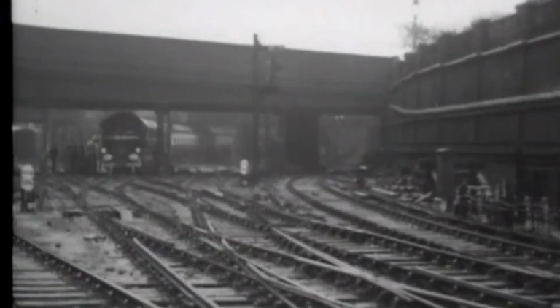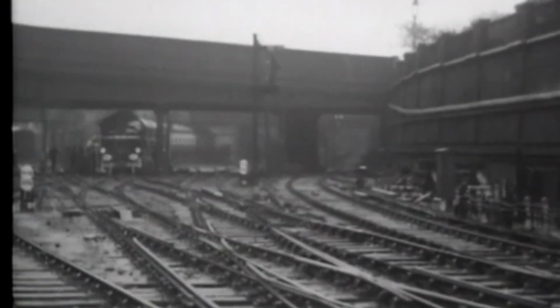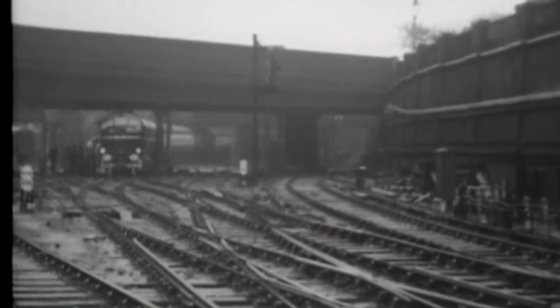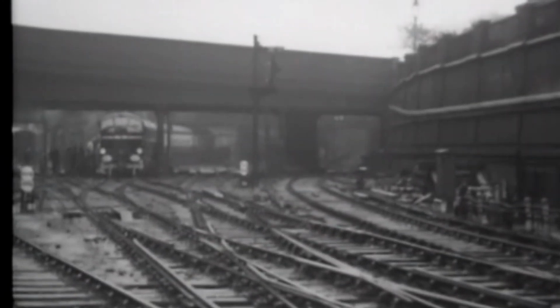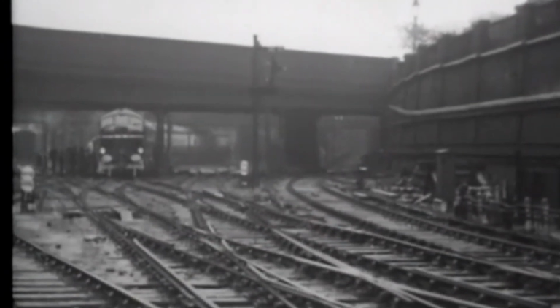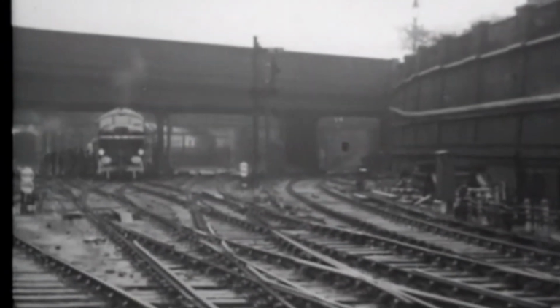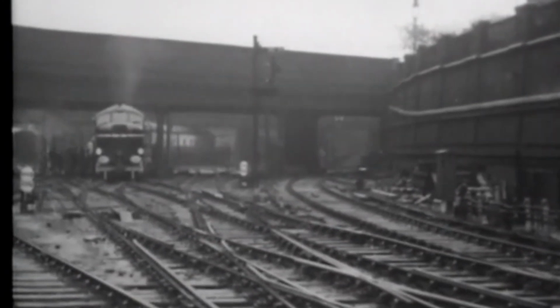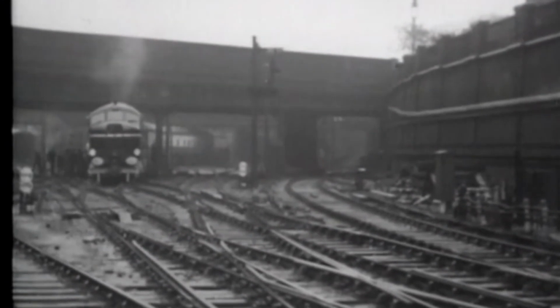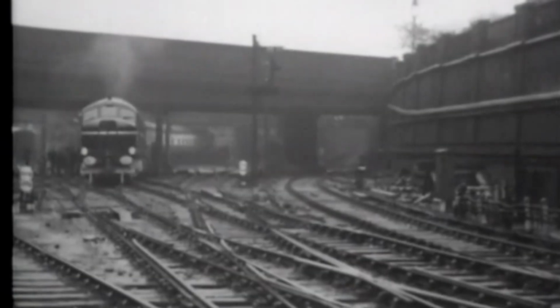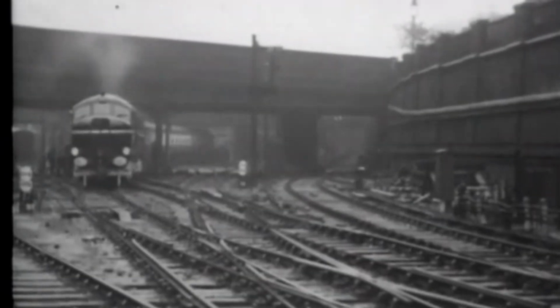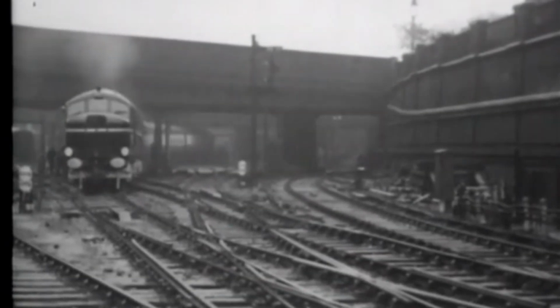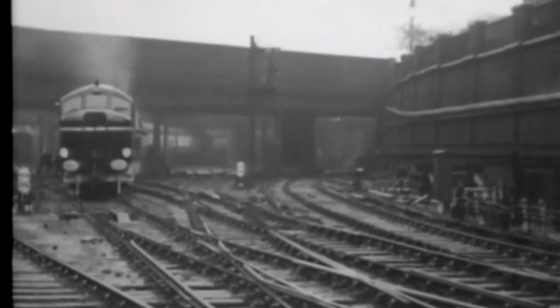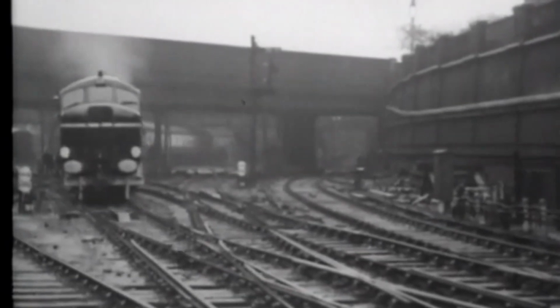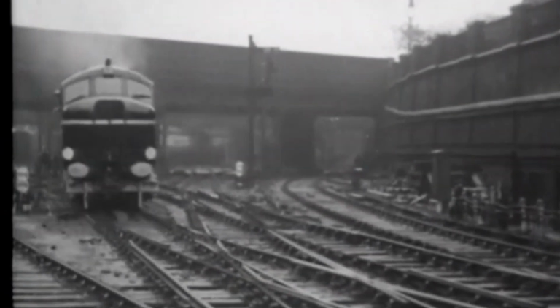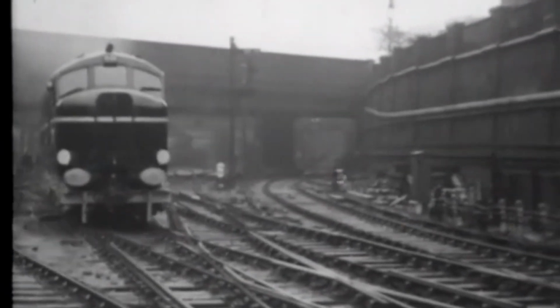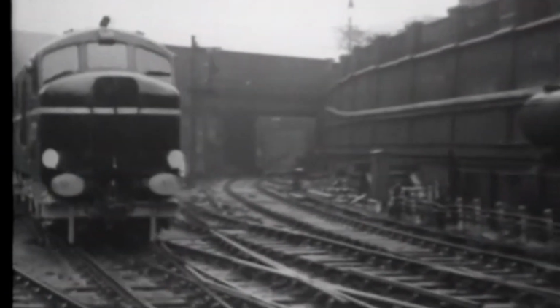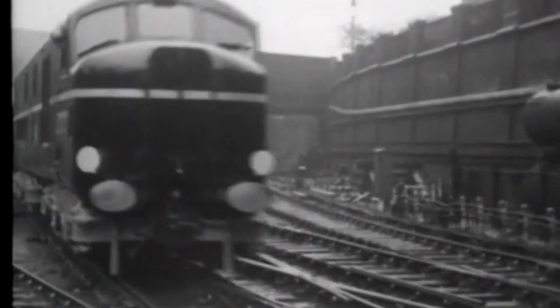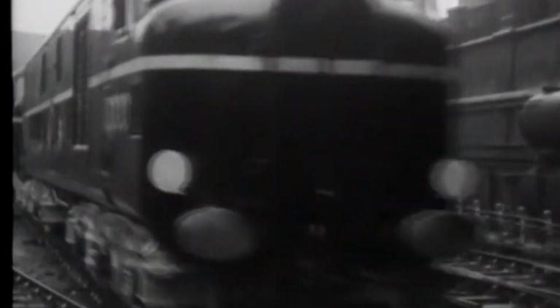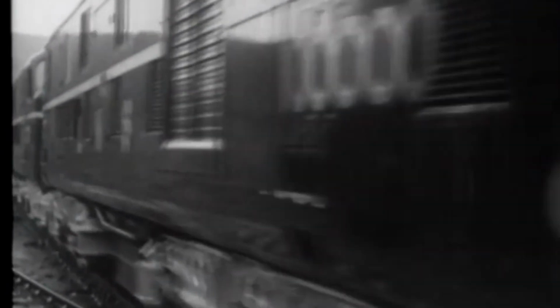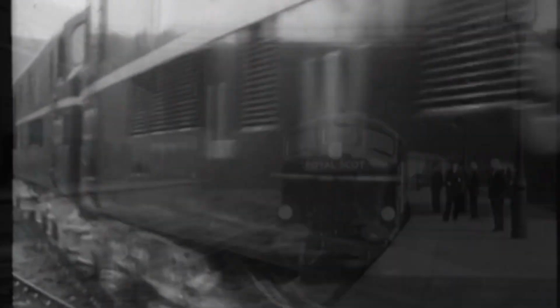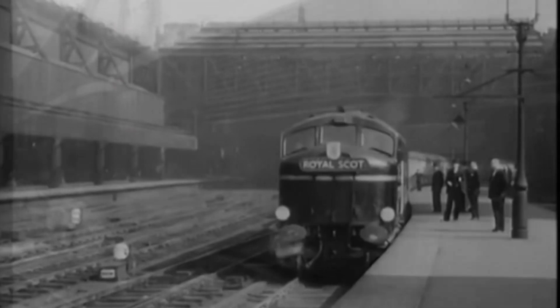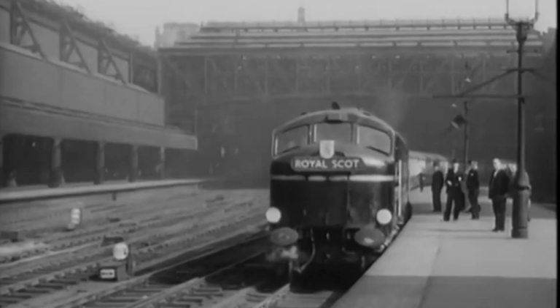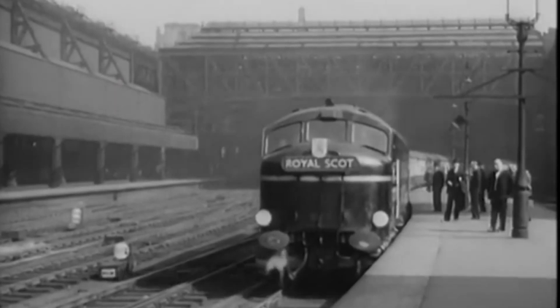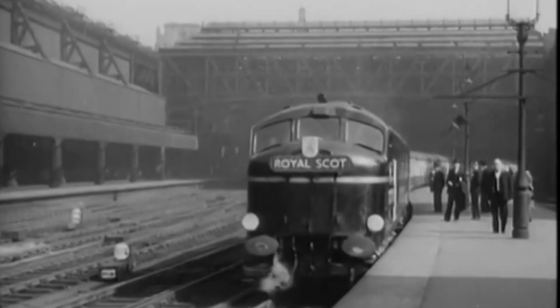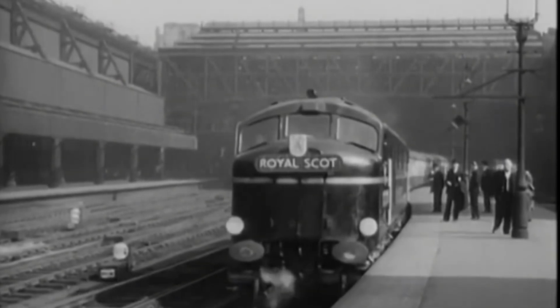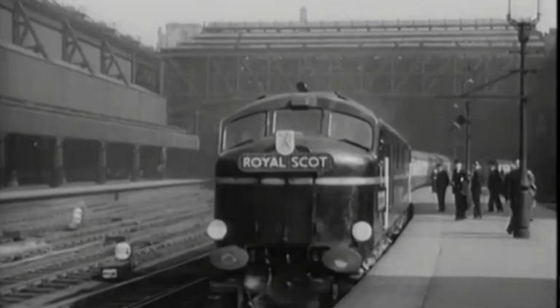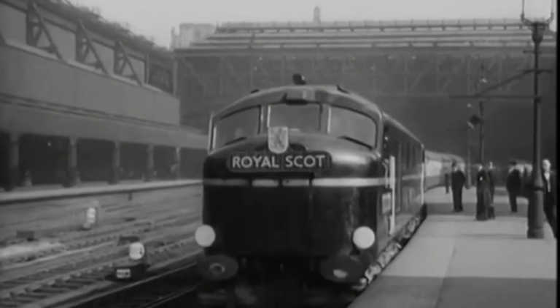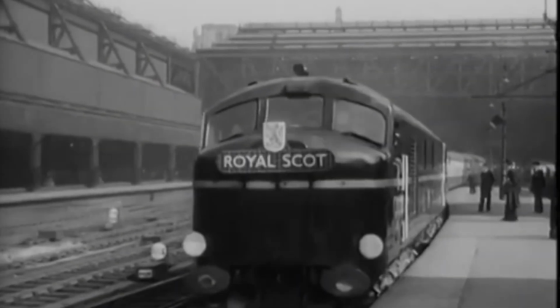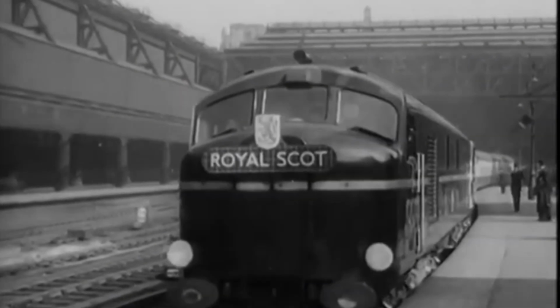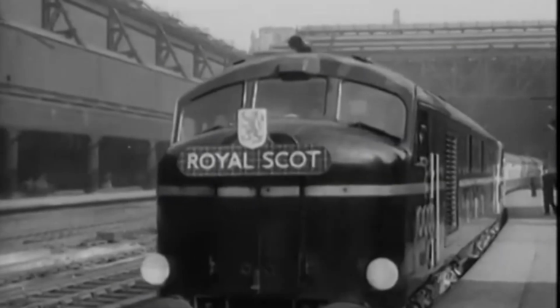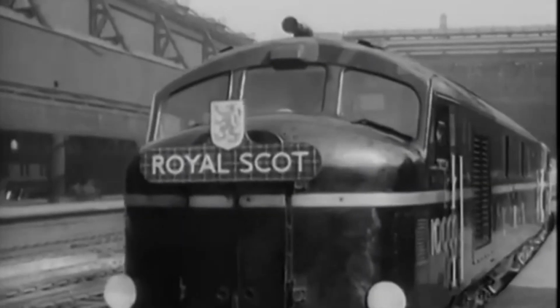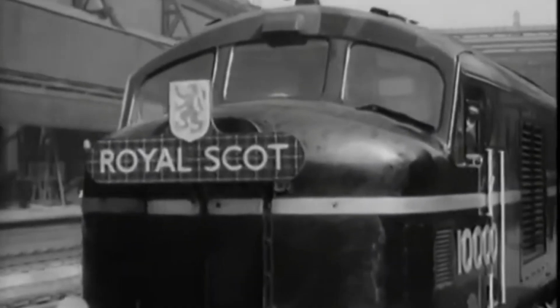This wasn't just a machine — it was a statement. The future had arrived on rails. The locomotive served with pride on express services like the Royal Scott, running alongside steam giants but outpacing them in efficiency.